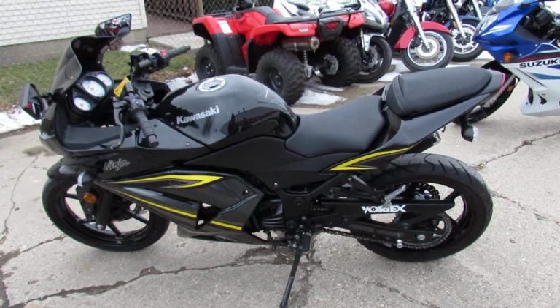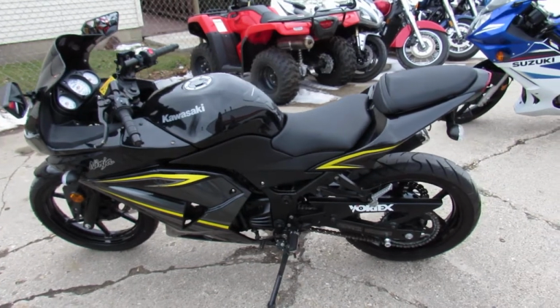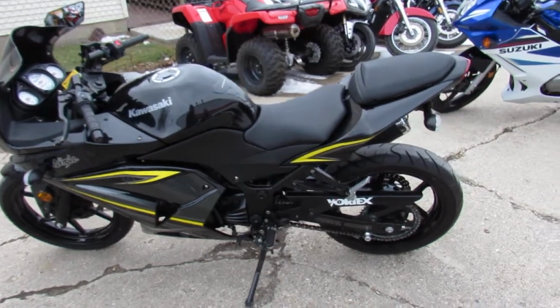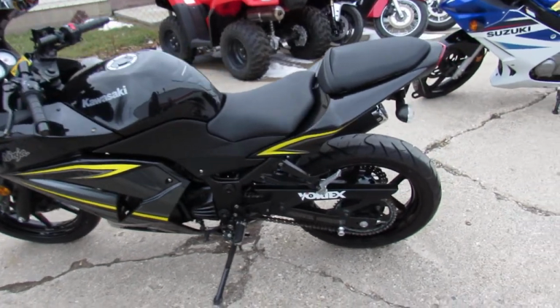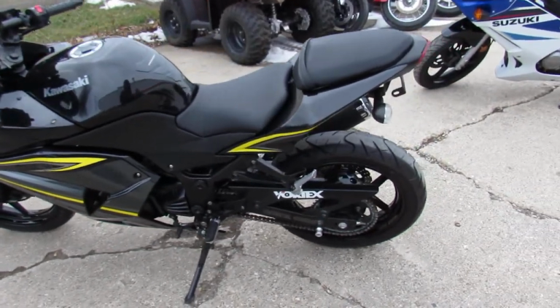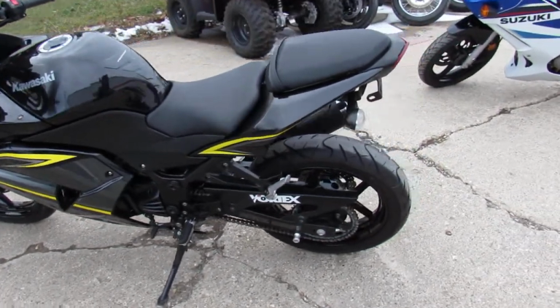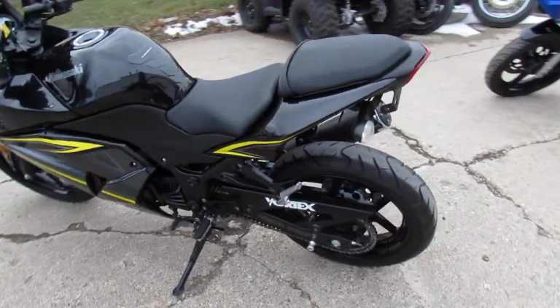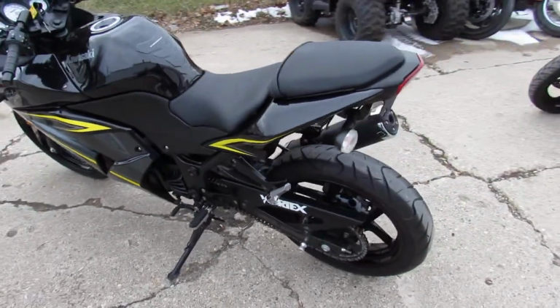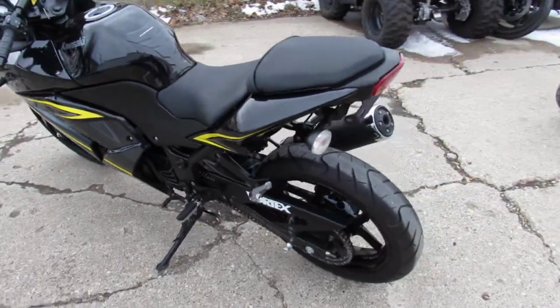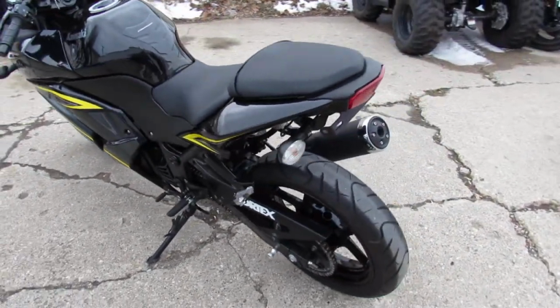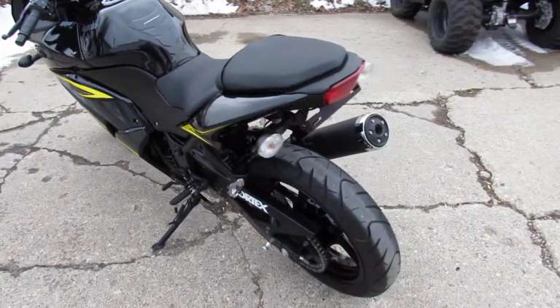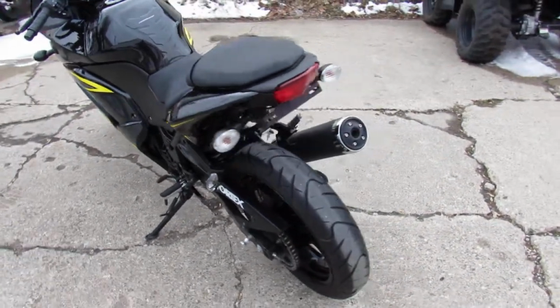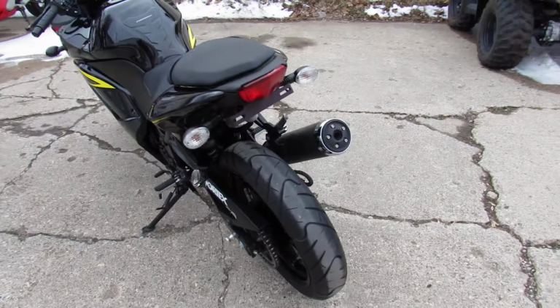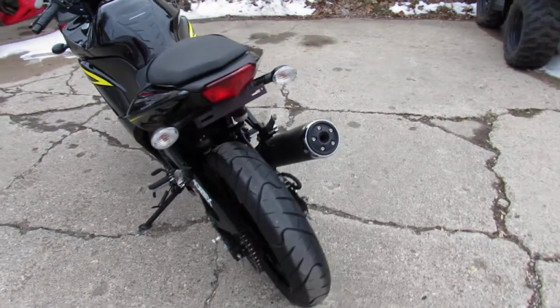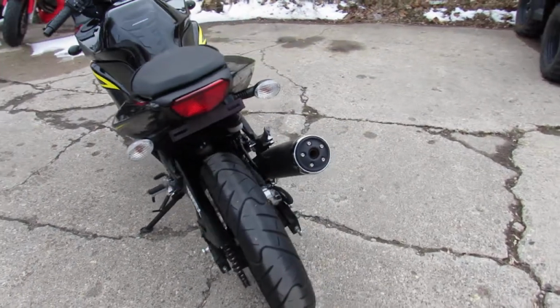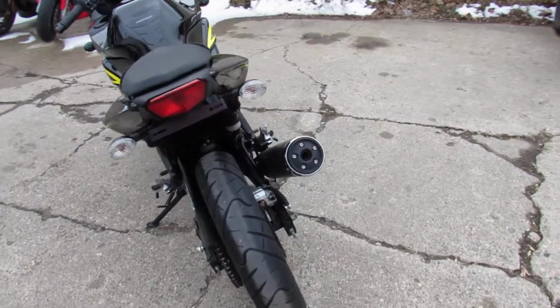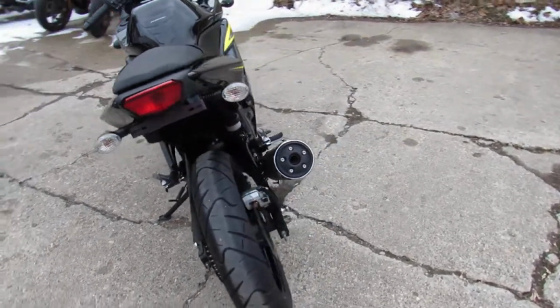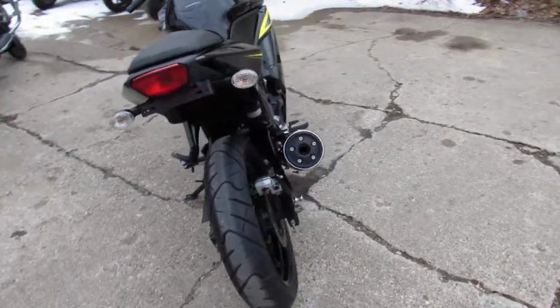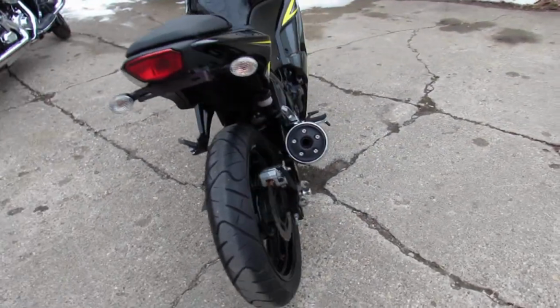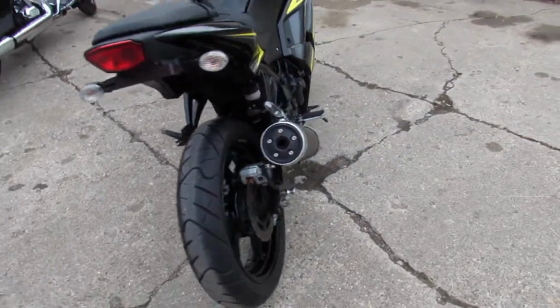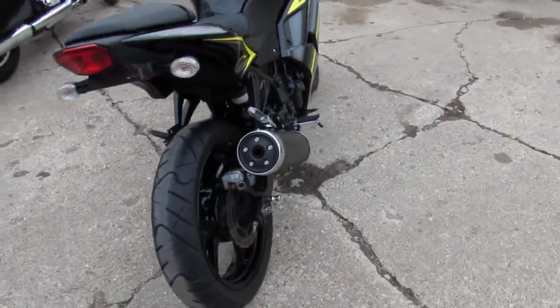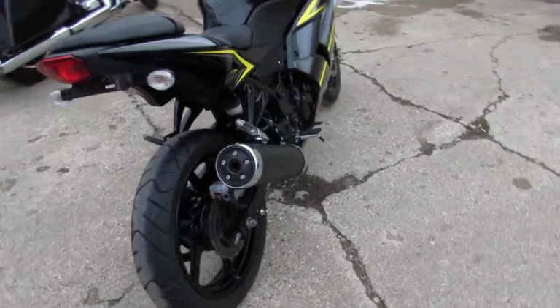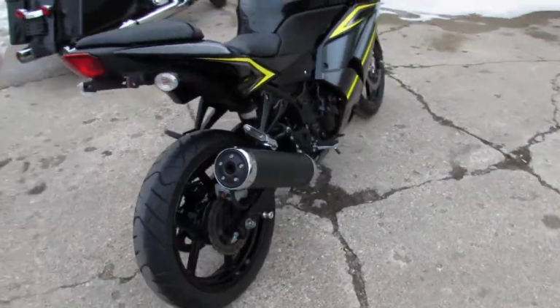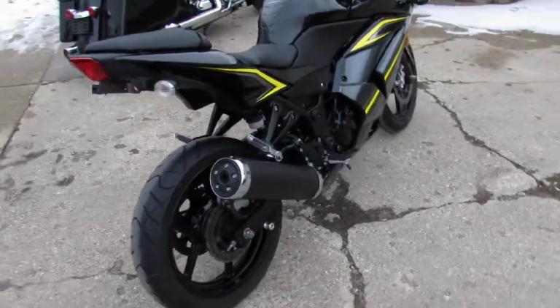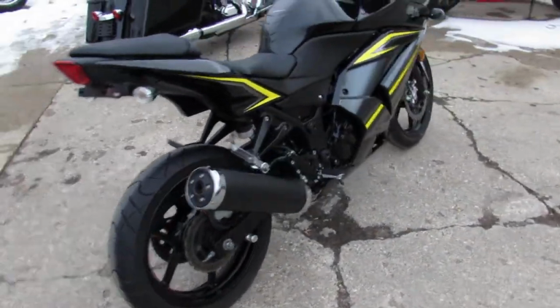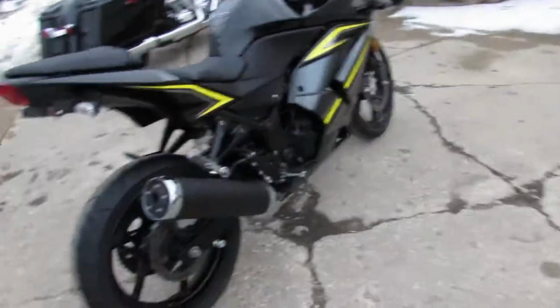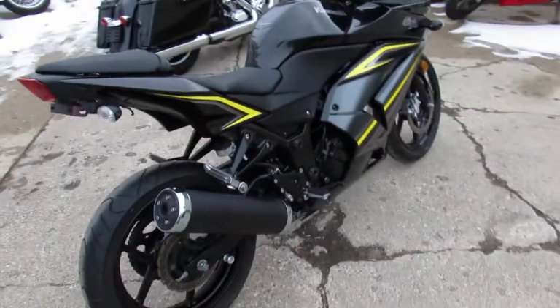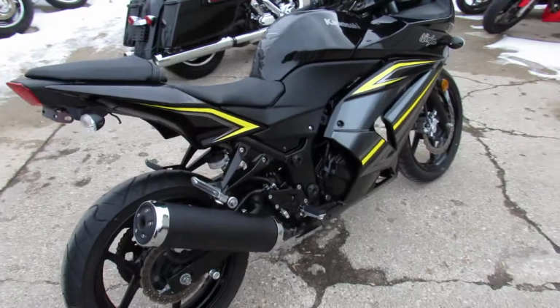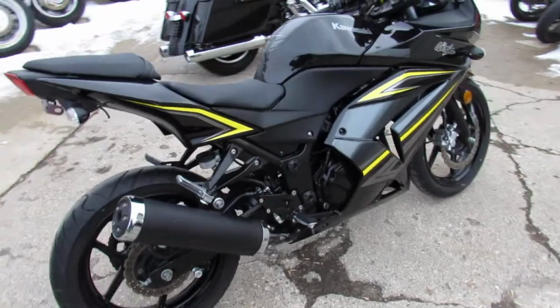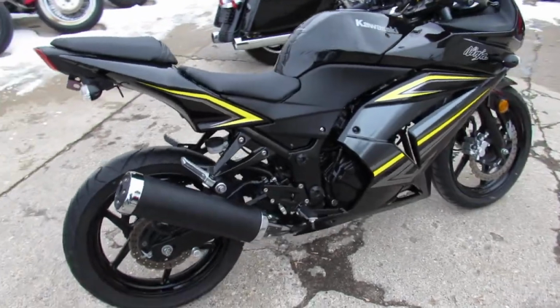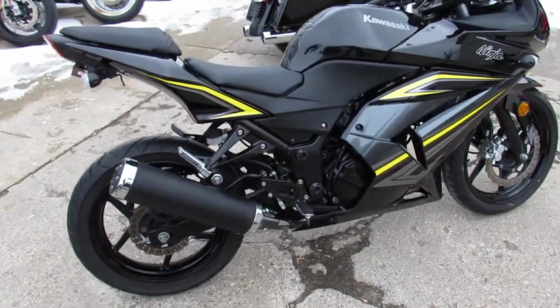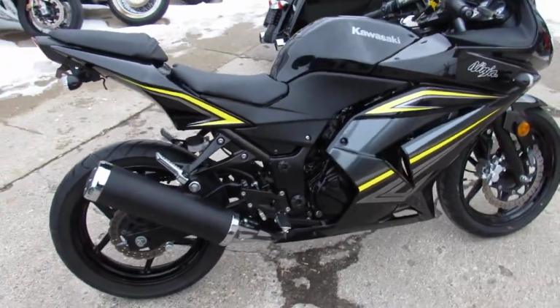Hey guys, it's ApprovalPowersports.com here. We've got over 600 used bikes in our showroom for sale. Today I'm going to show you the used Kawasaki Ninja 250R for sale with only 6,839 miles.